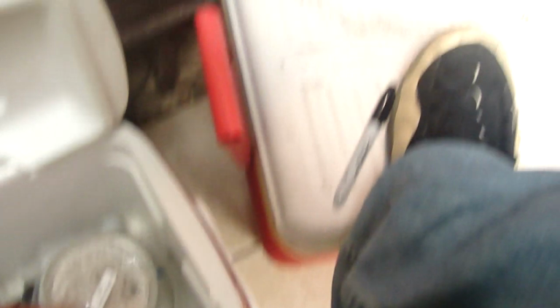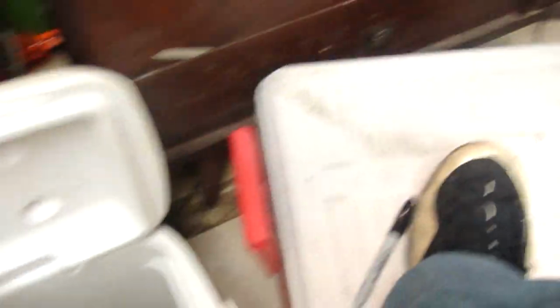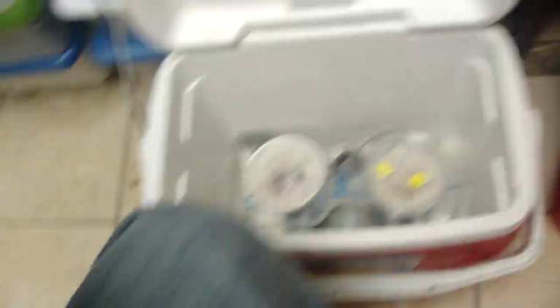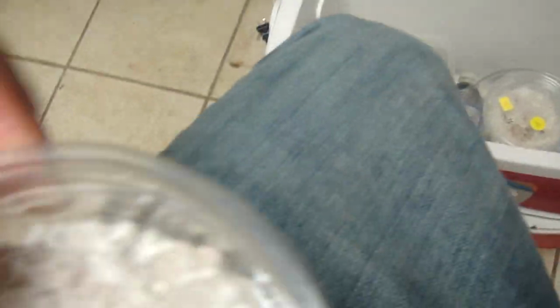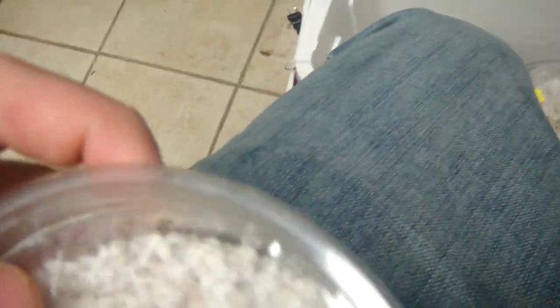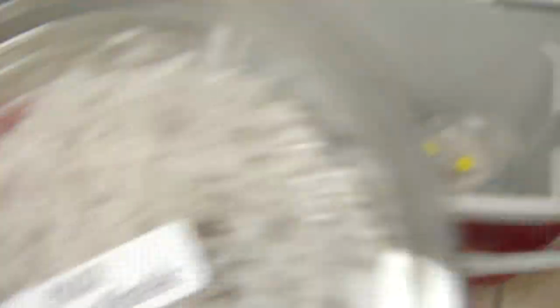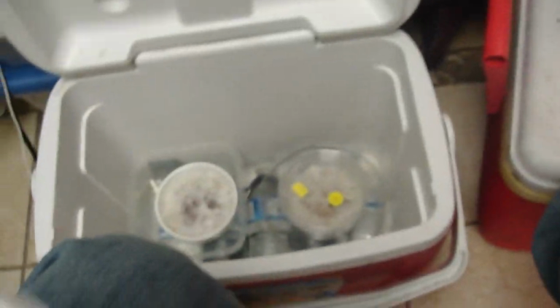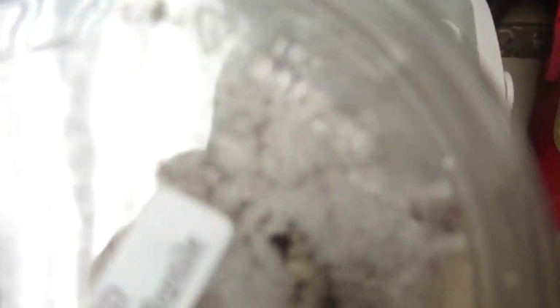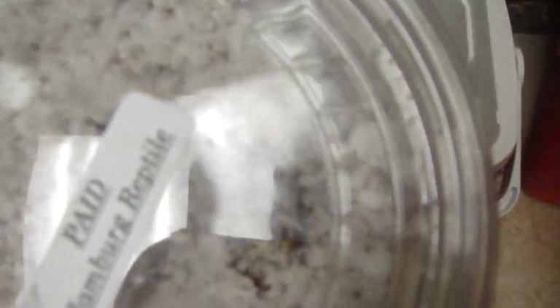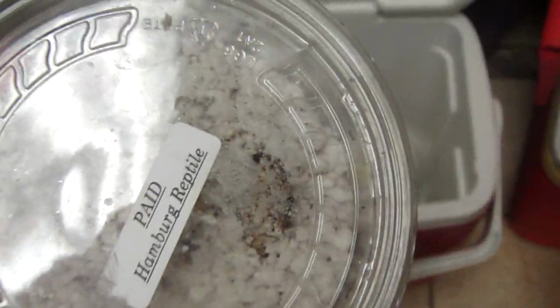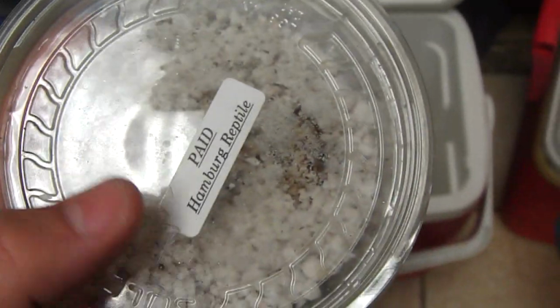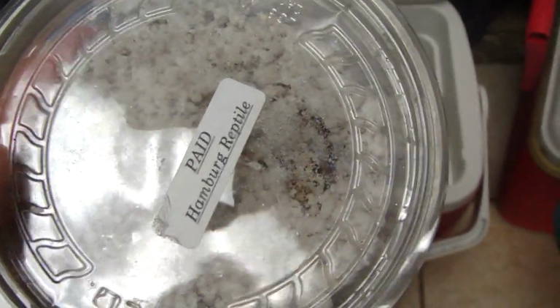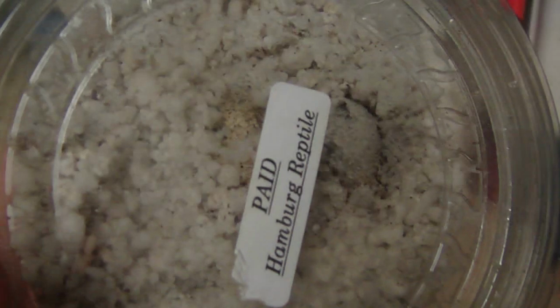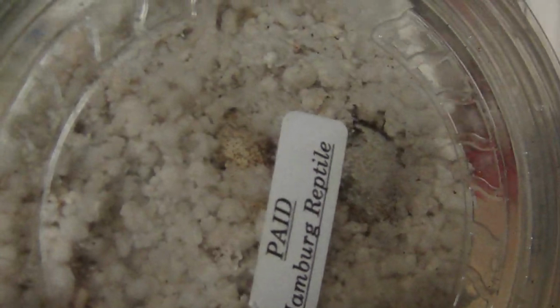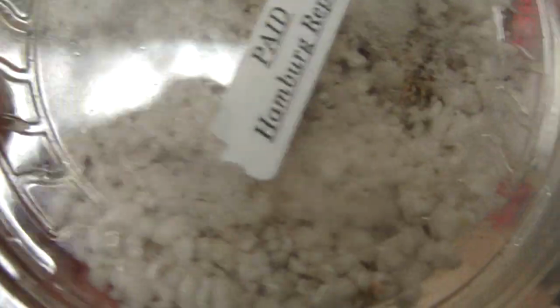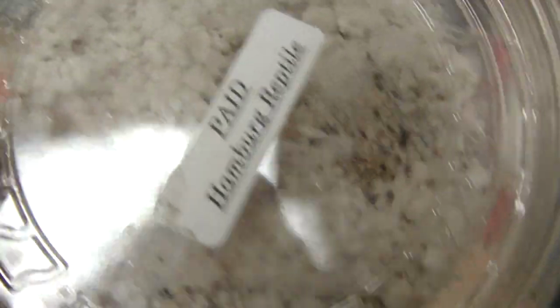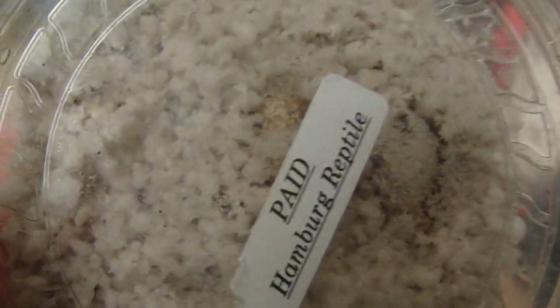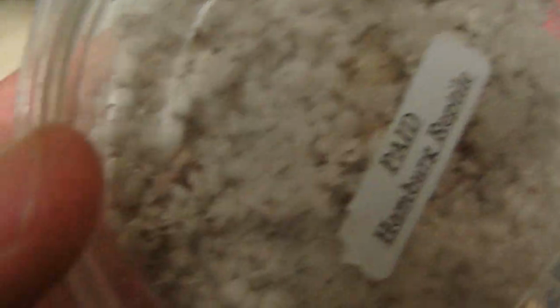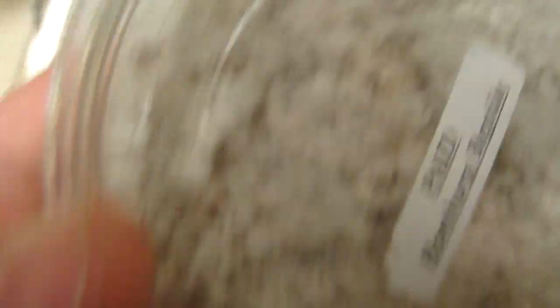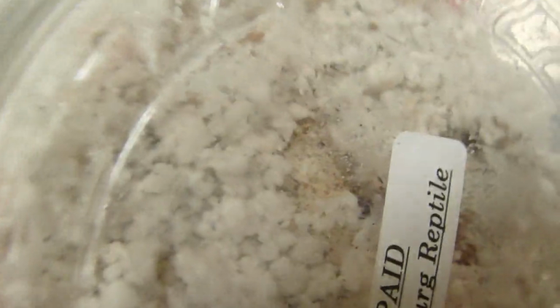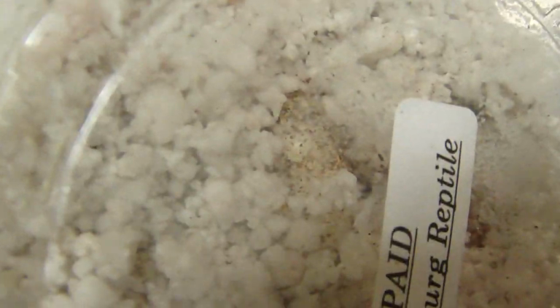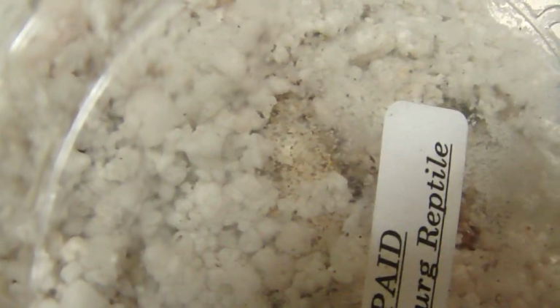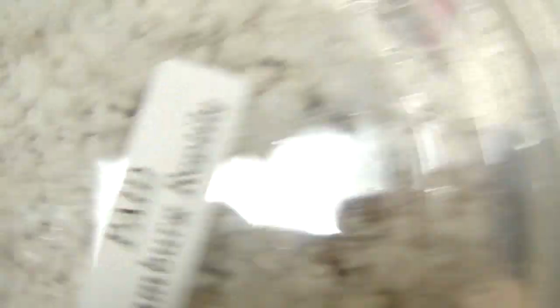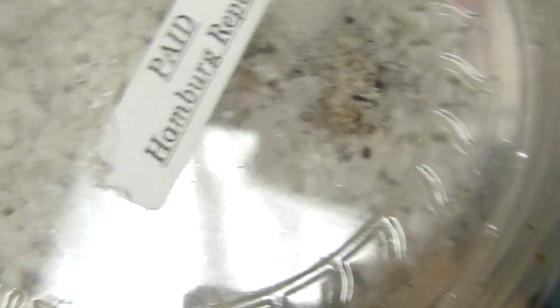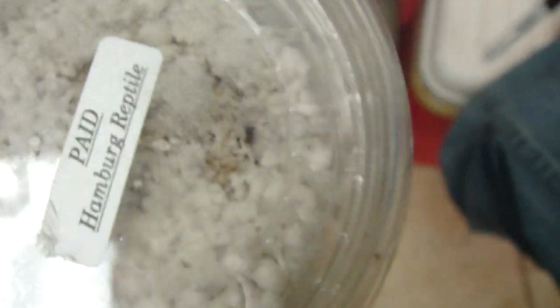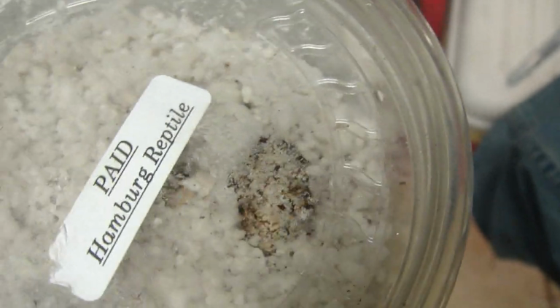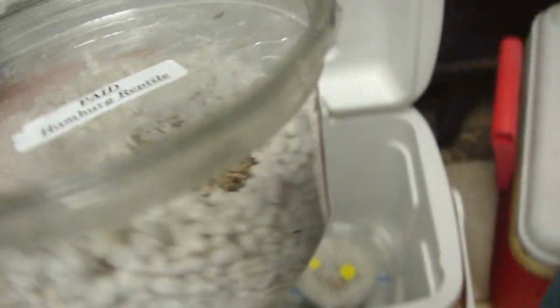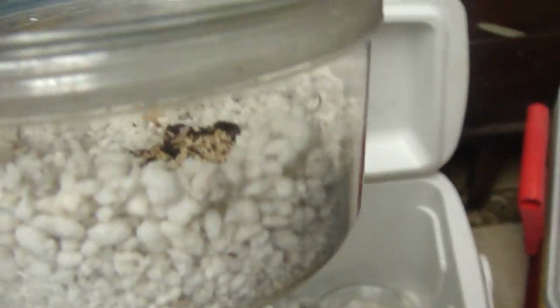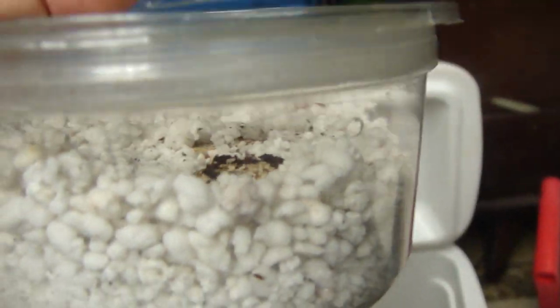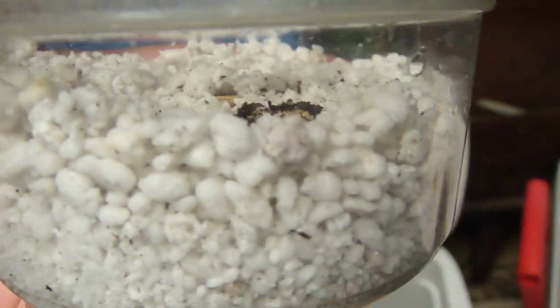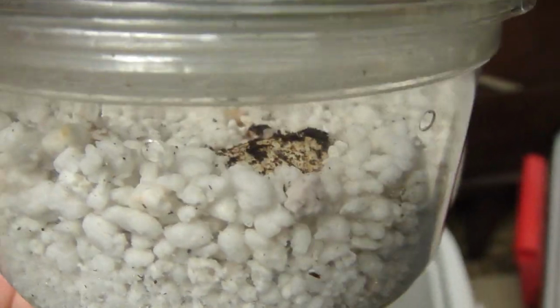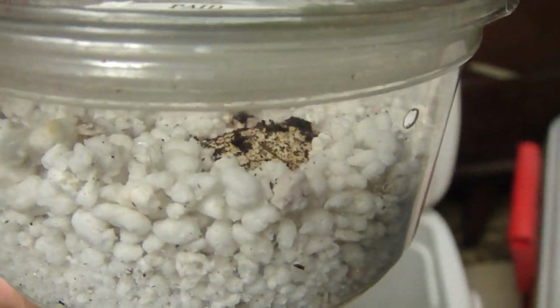These were laid this morning. You can't really see - I don't want to lift up the lid and disturb them. That one's buried in there because that's how it was laid. There we go, you can kind of see one.